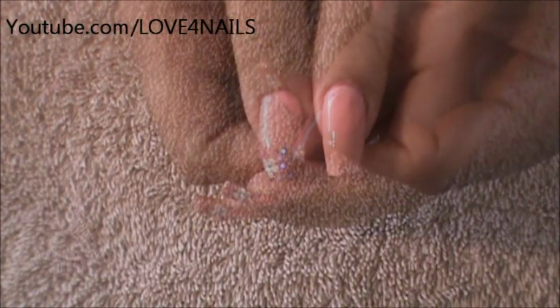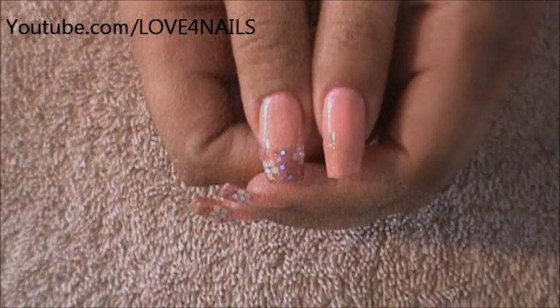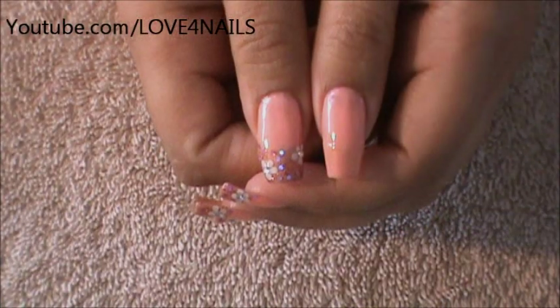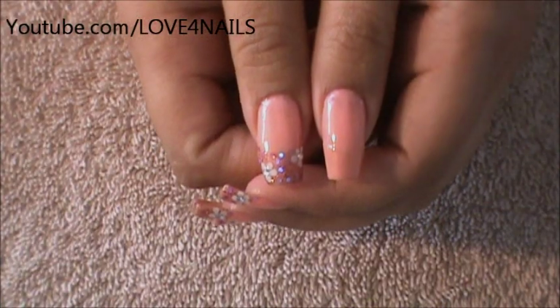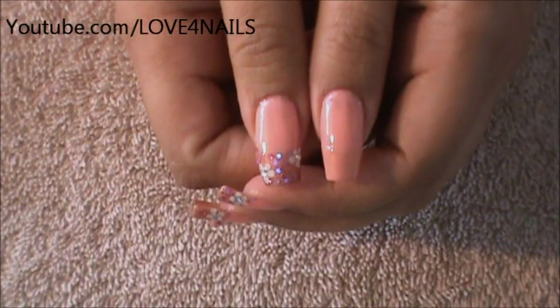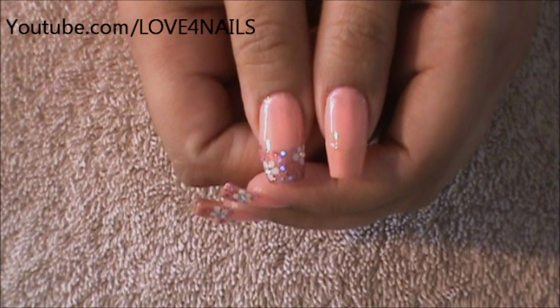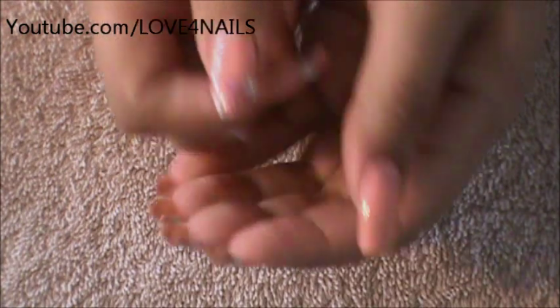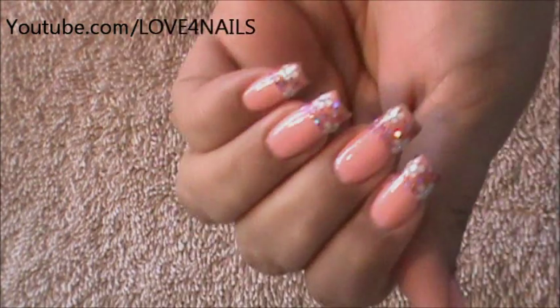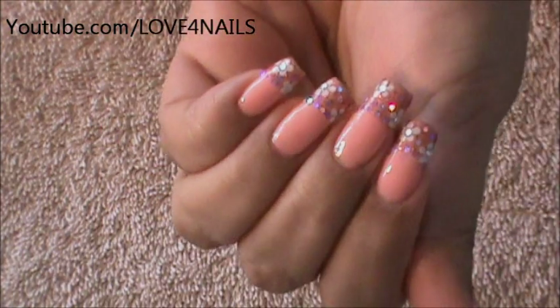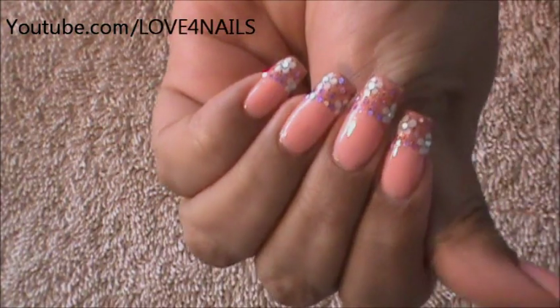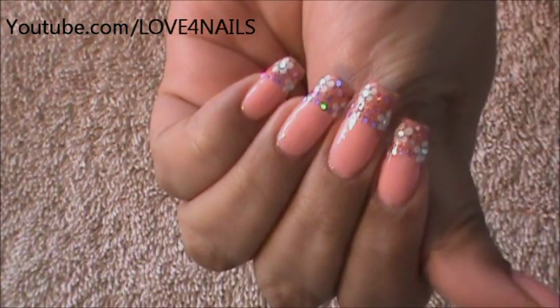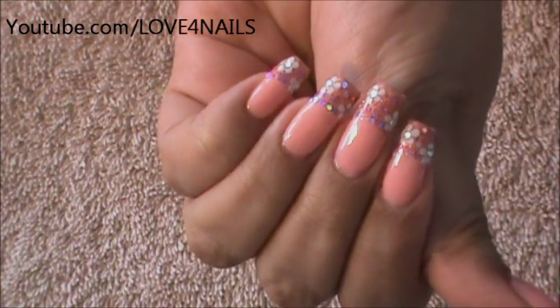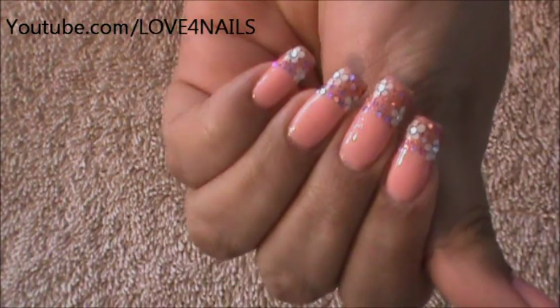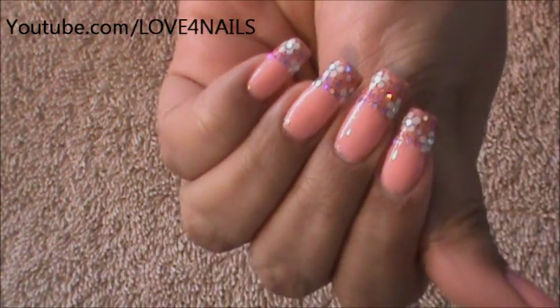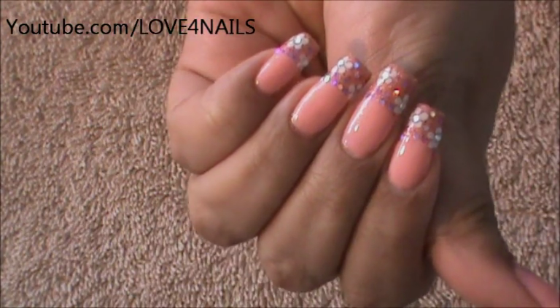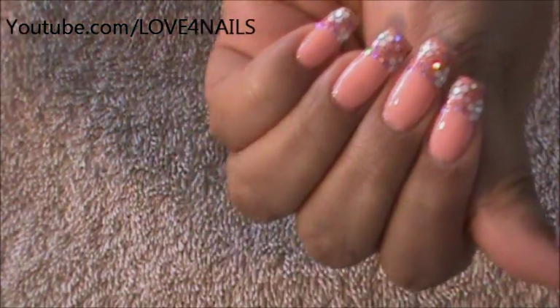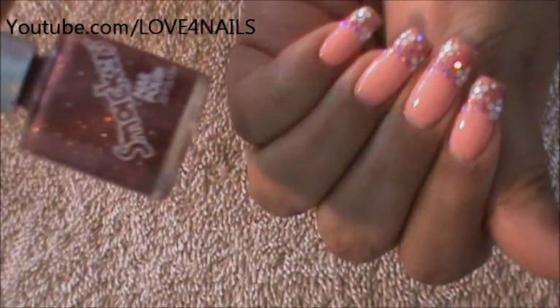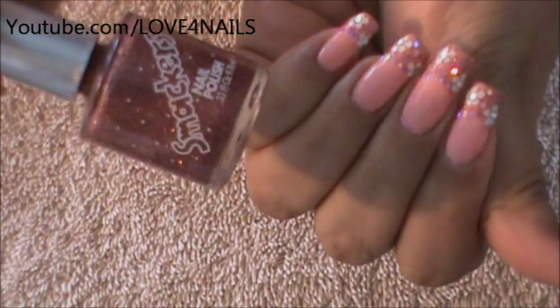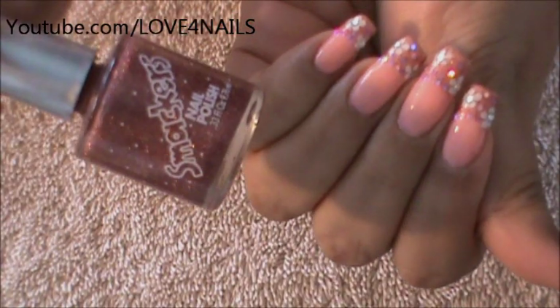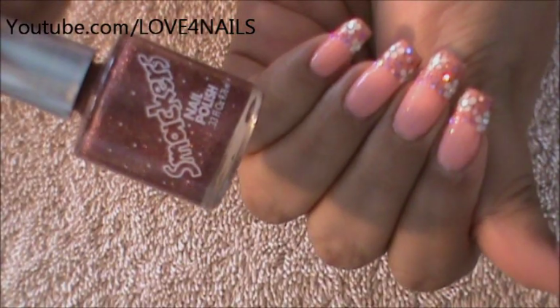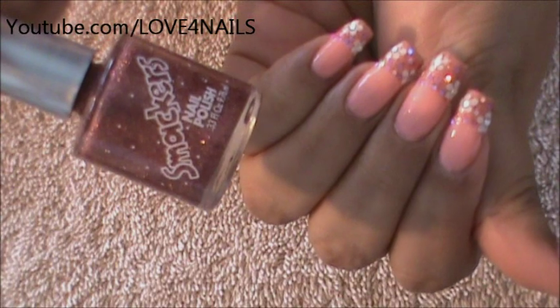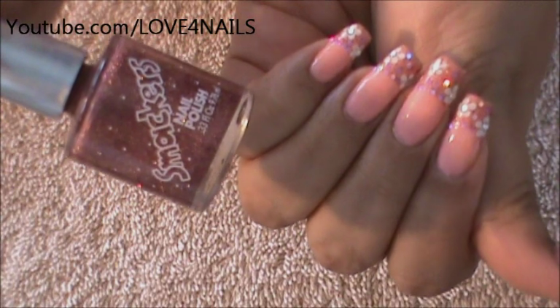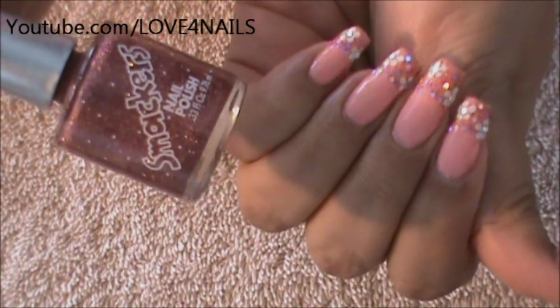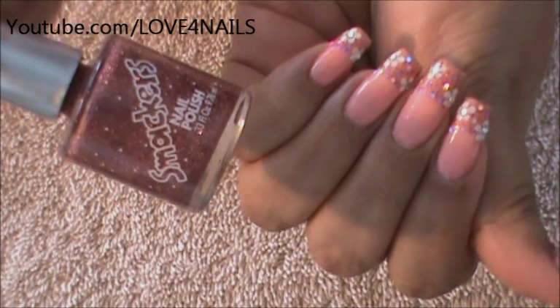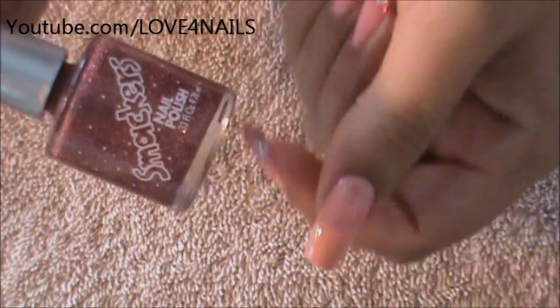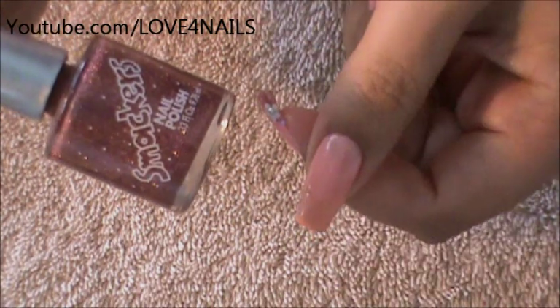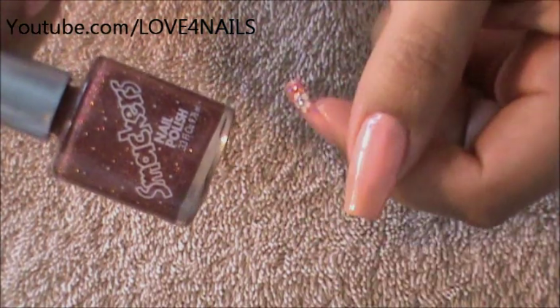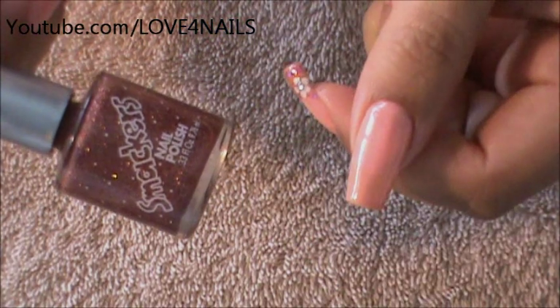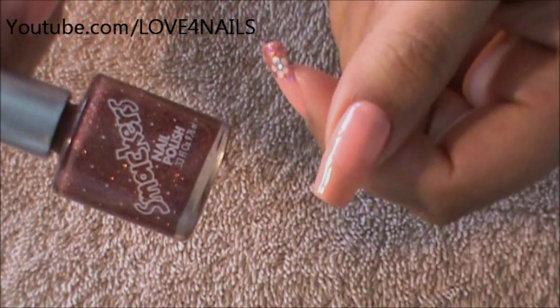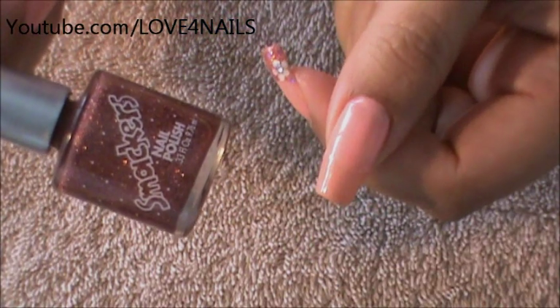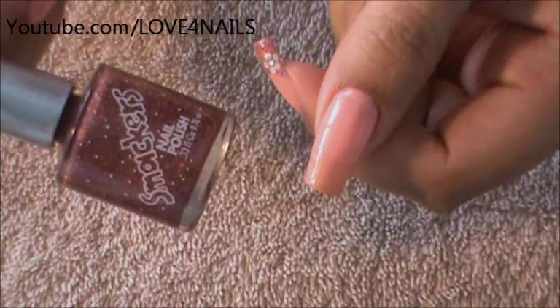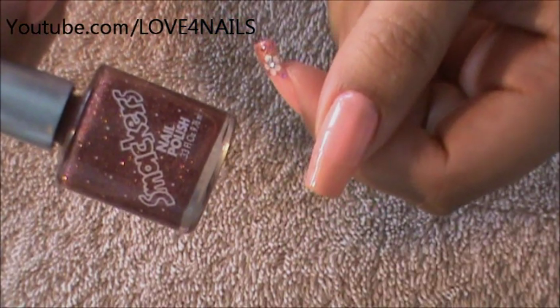Once your French manicure is completely dry, it's time to add the glitters. The one I'm going to be using is this one by Smackers and it's called Melon Crystals. I'm only going to be applying it over the French manicure.